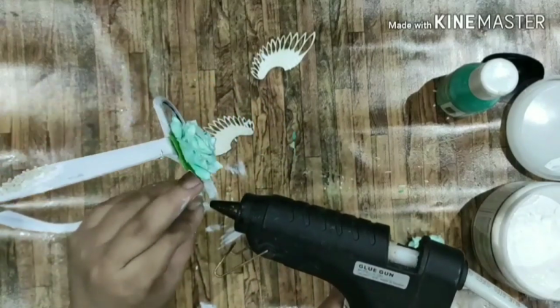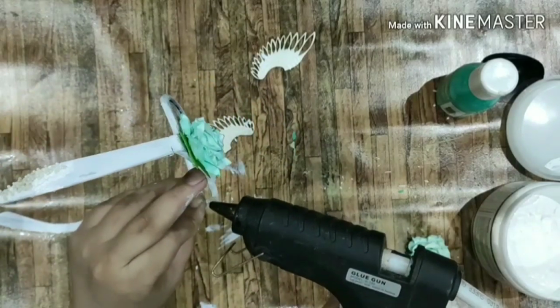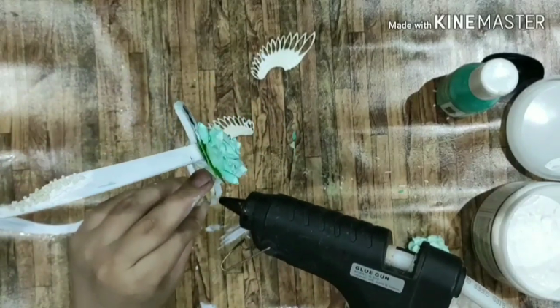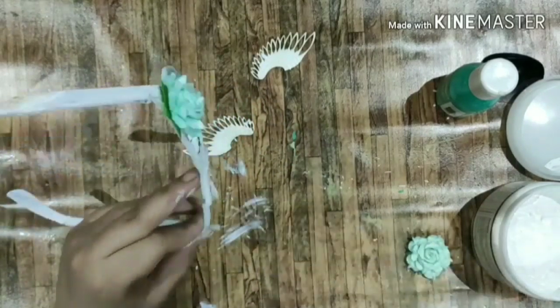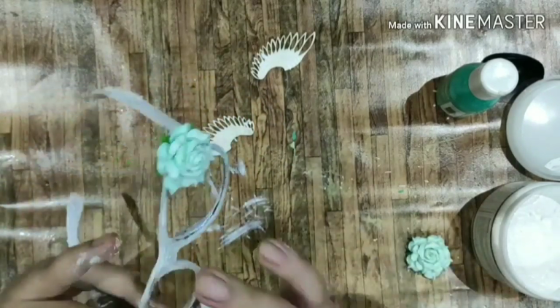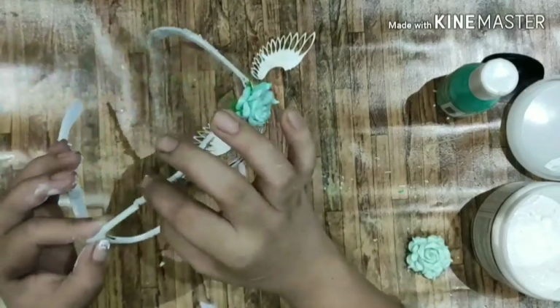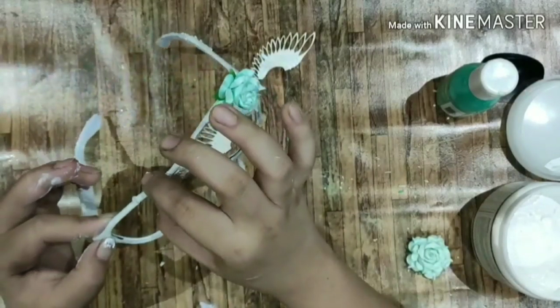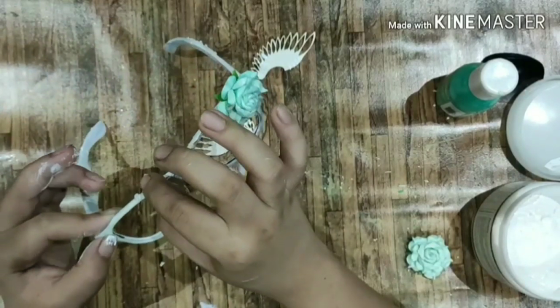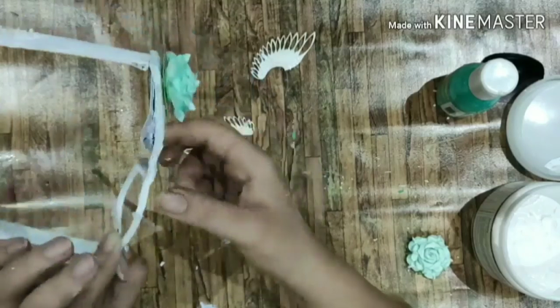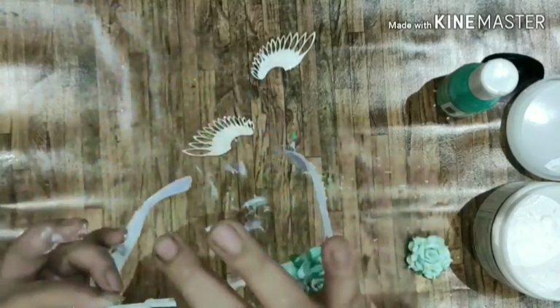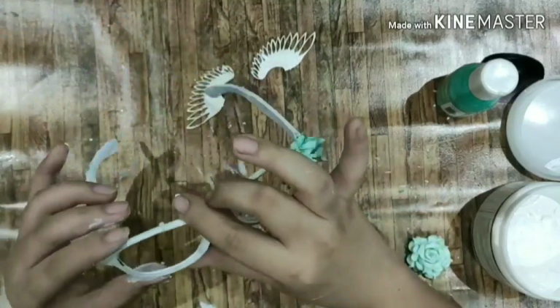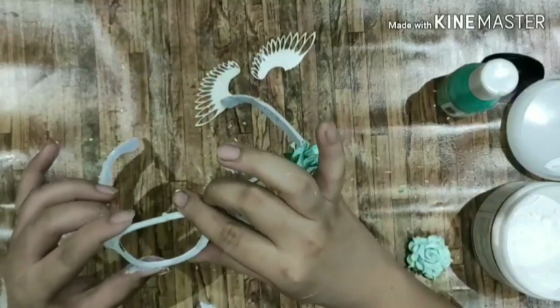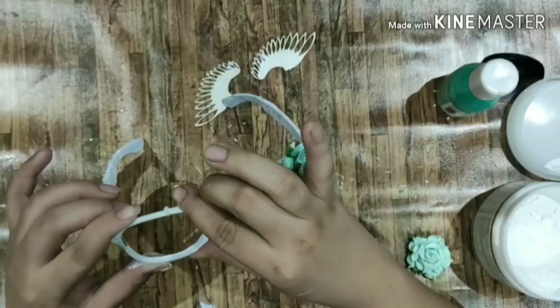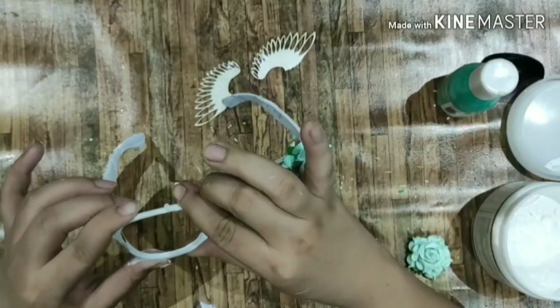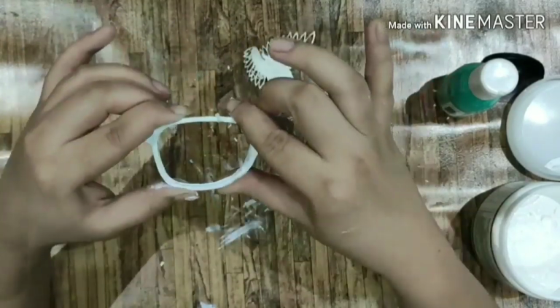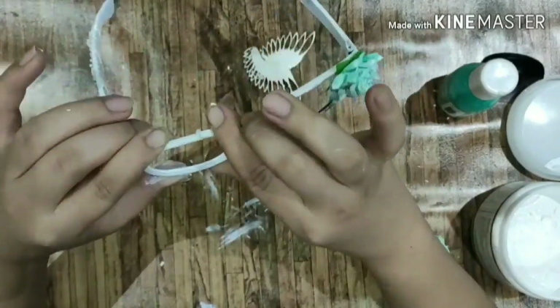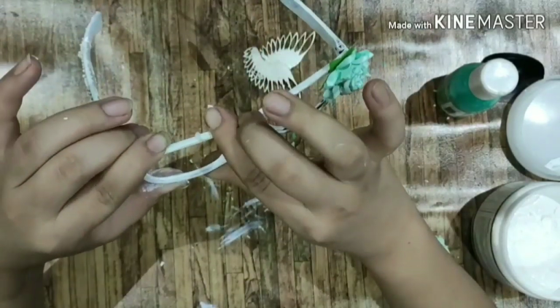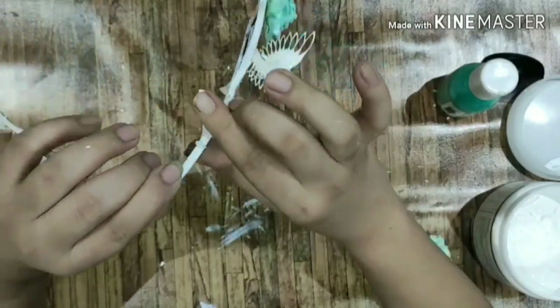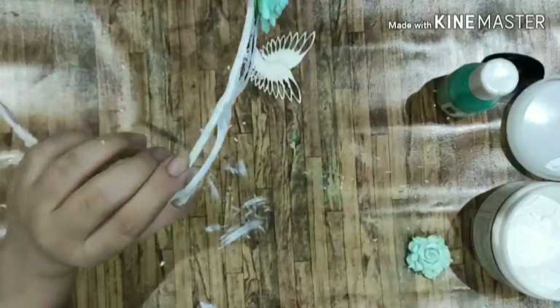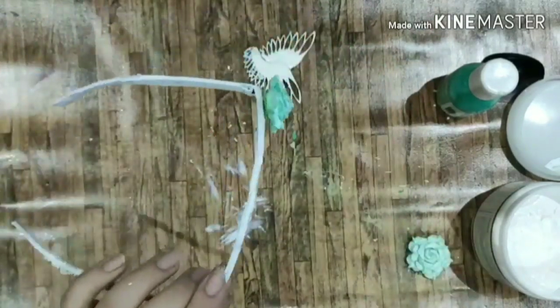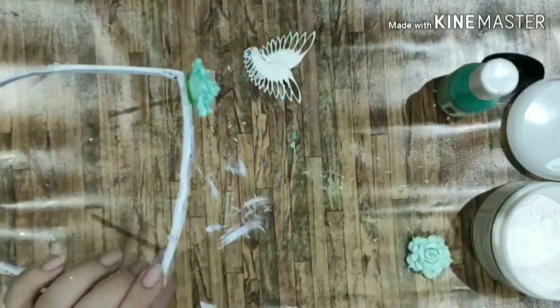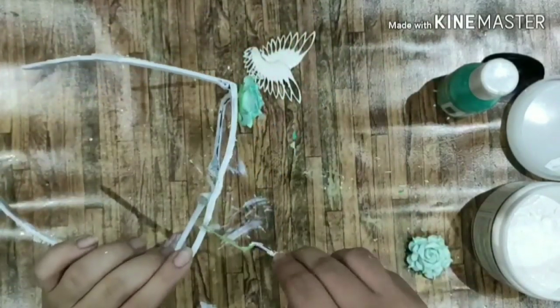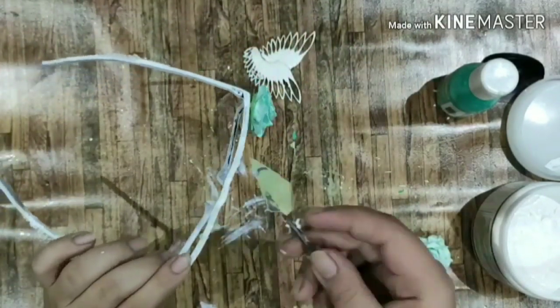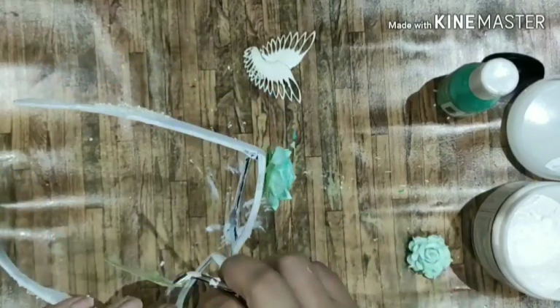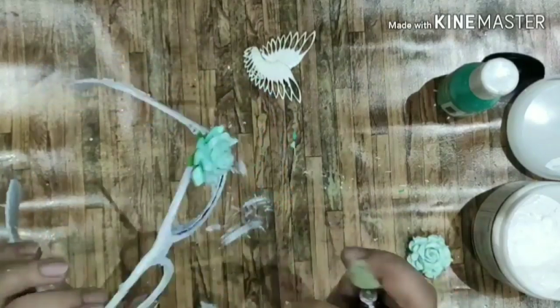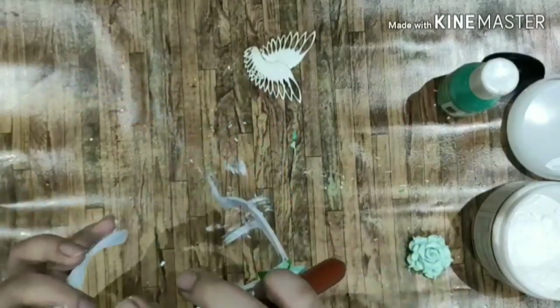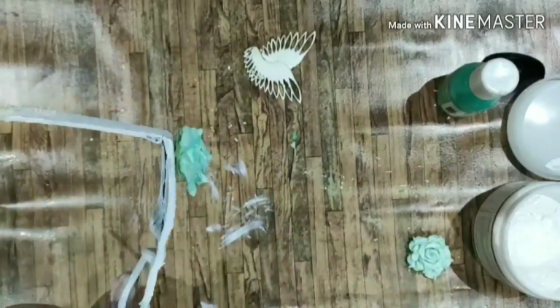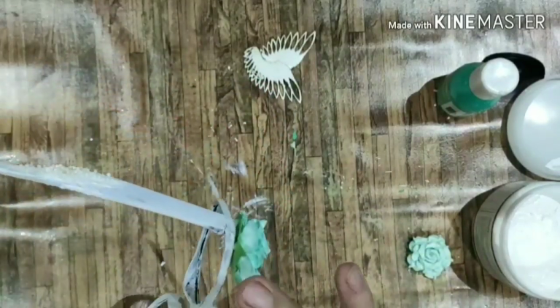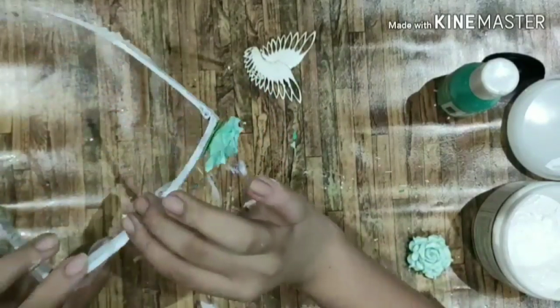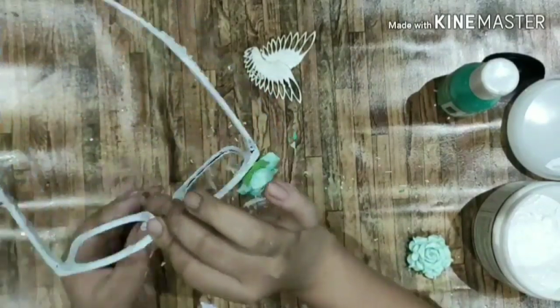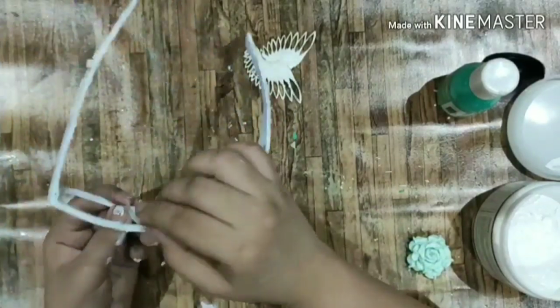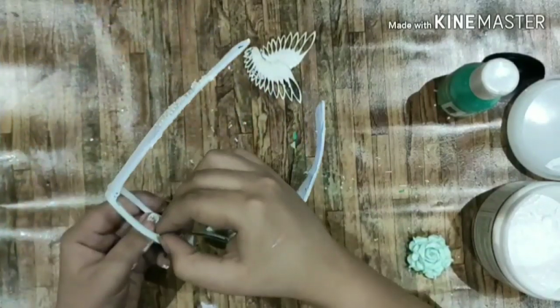Once everything was dried, I took my hot glue gun and I stuck the broken part of my frame. I also stuck the flowers and the chipboard wings.